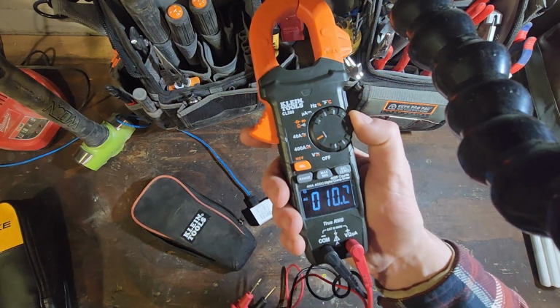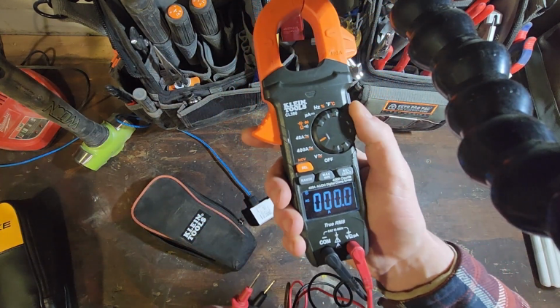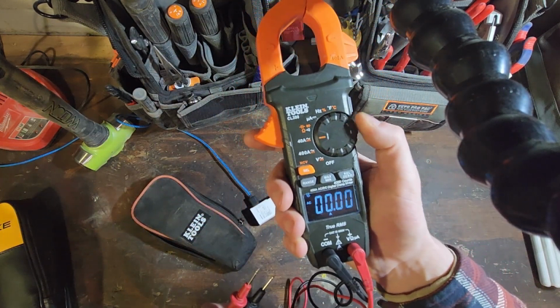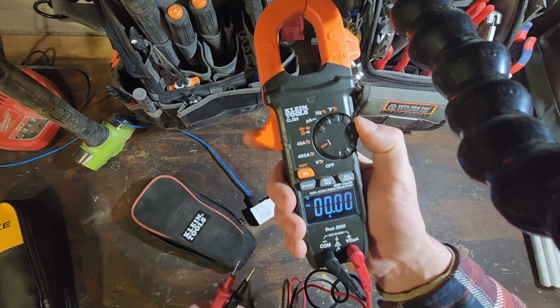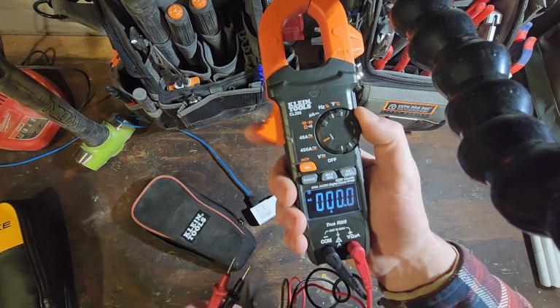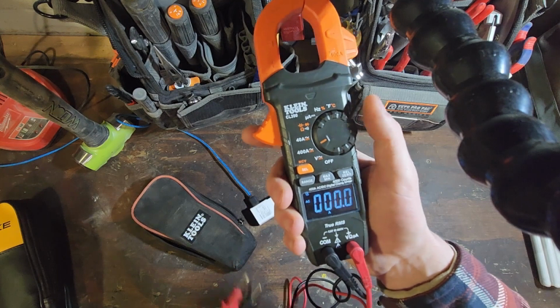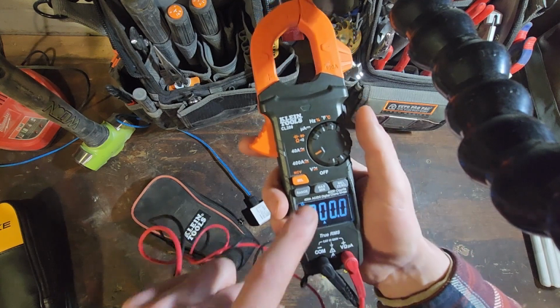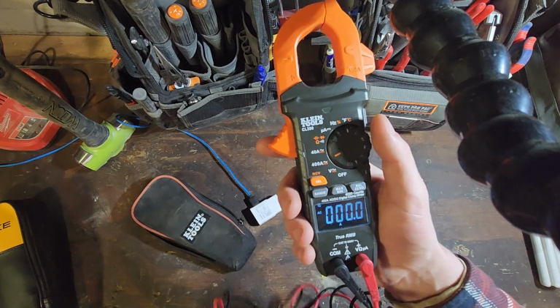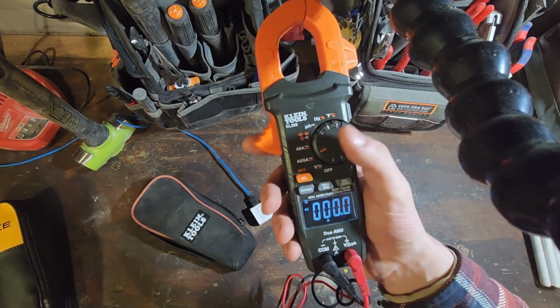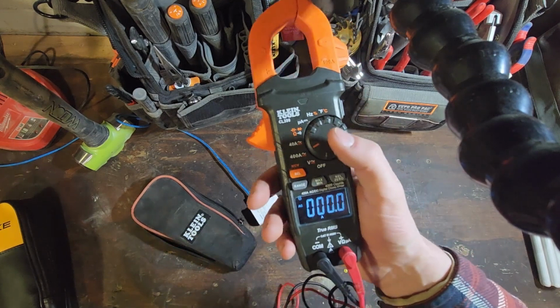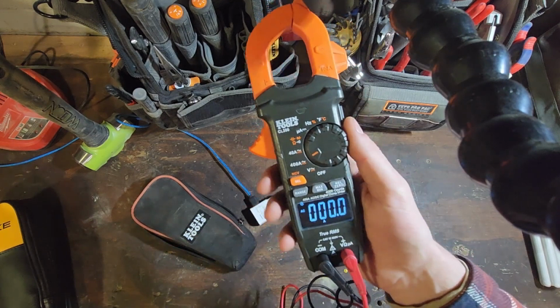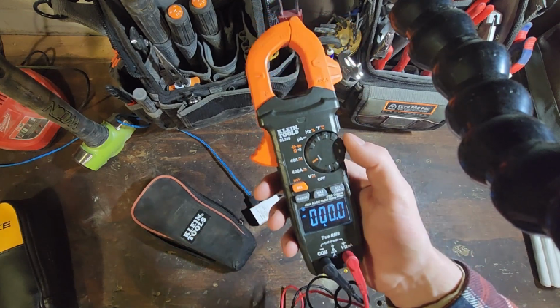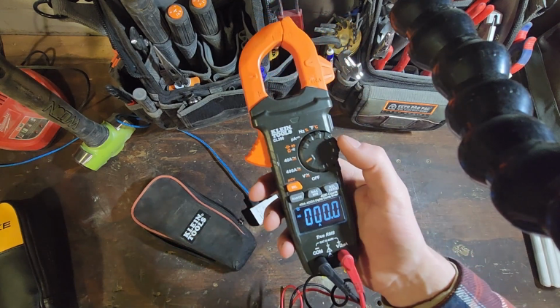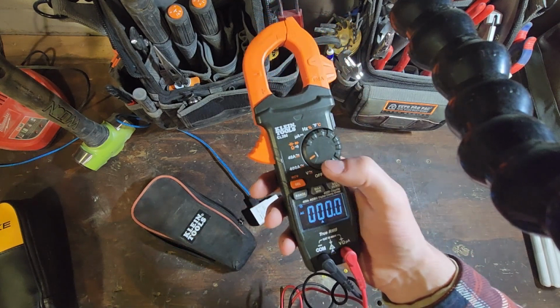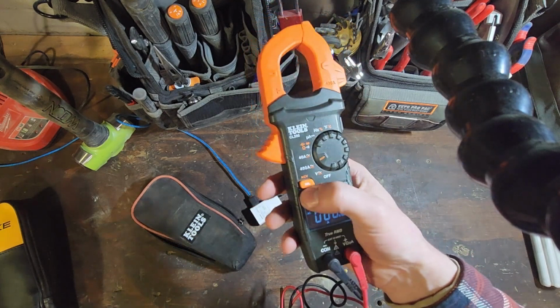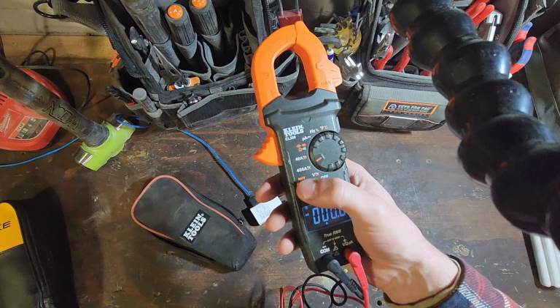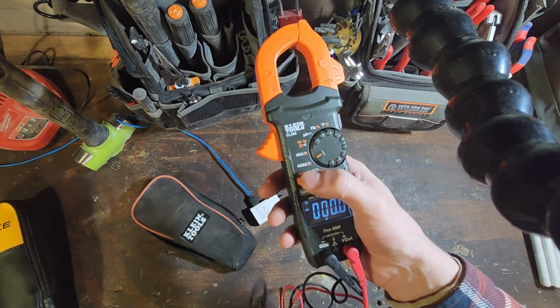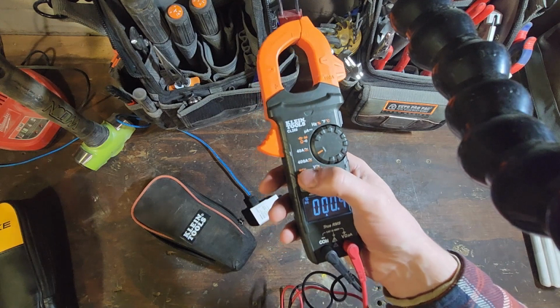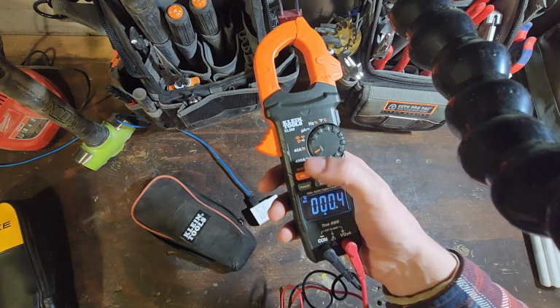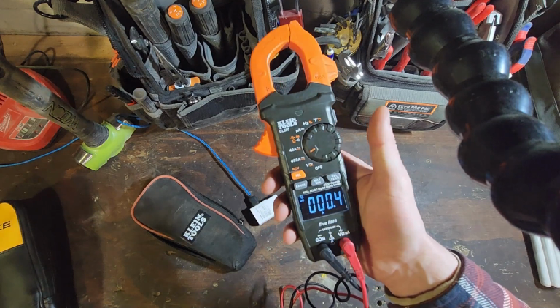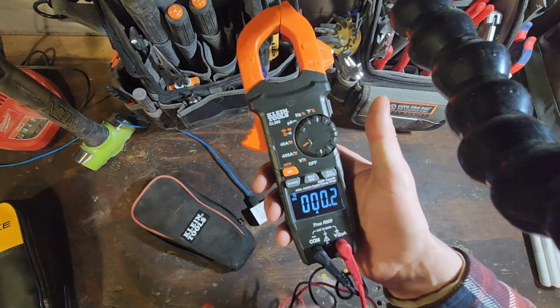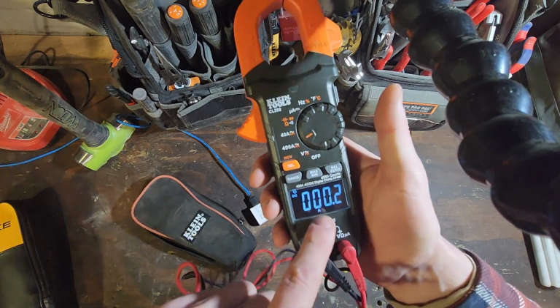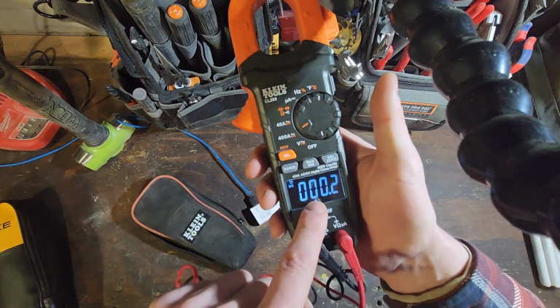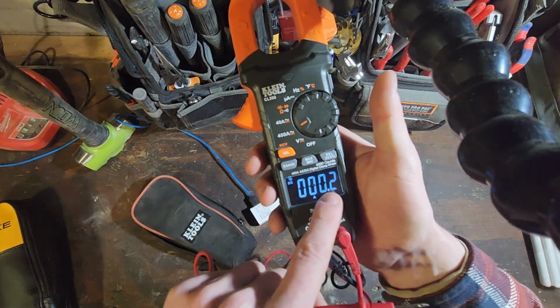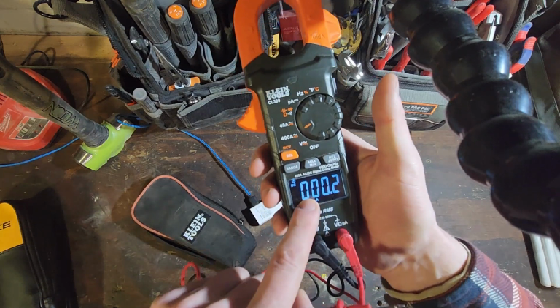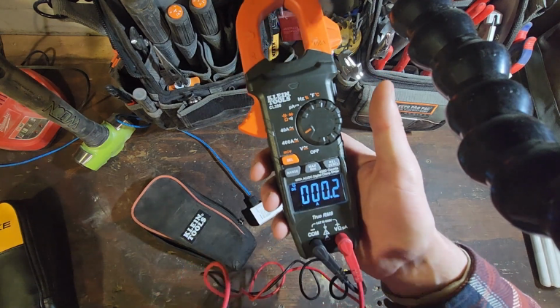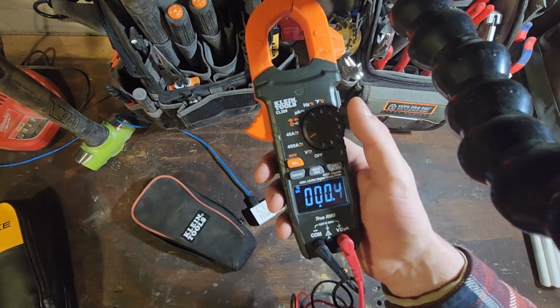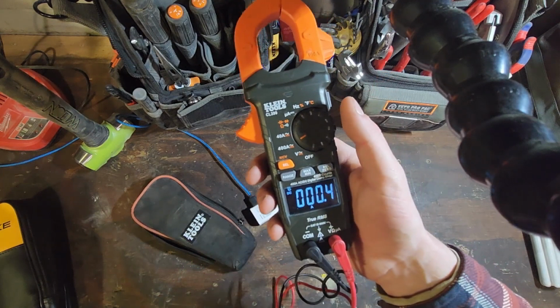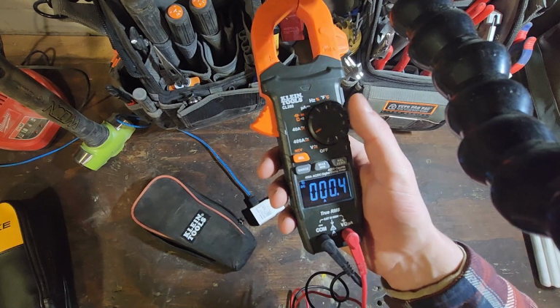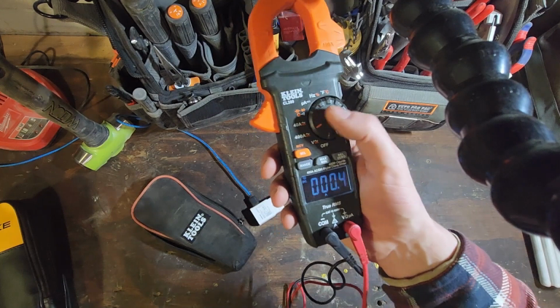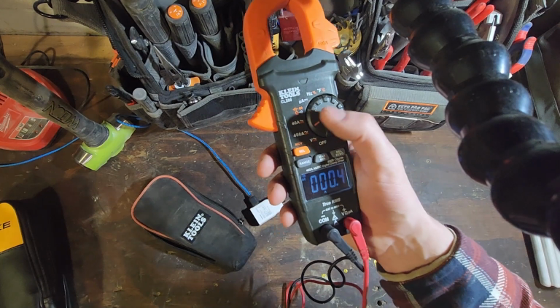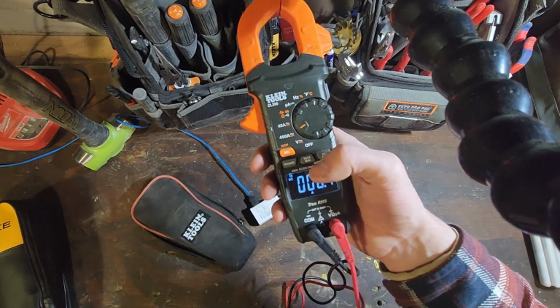The amperage — it'll do direct current and alternating current, and for direct current you can actually get a fair amount of amperage, so it's not just micro amps DC.